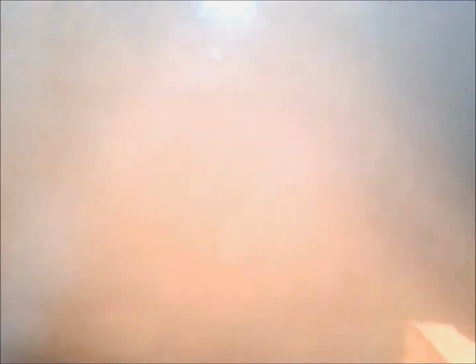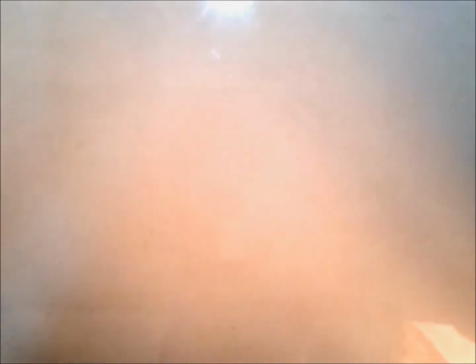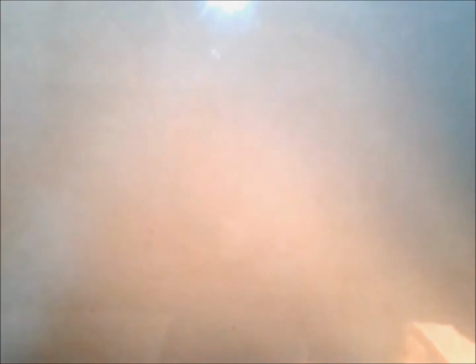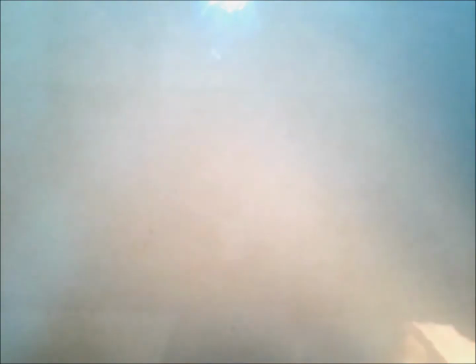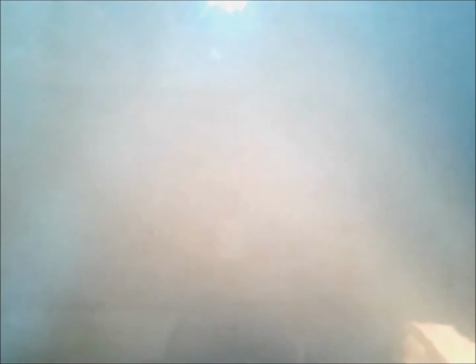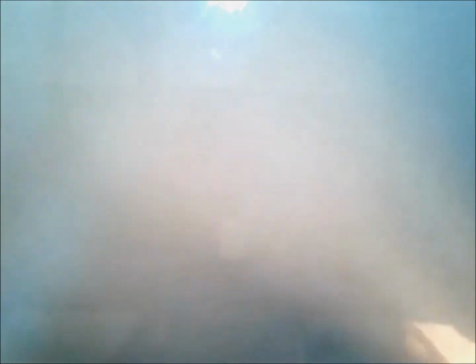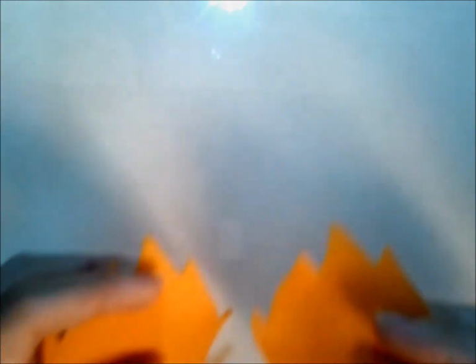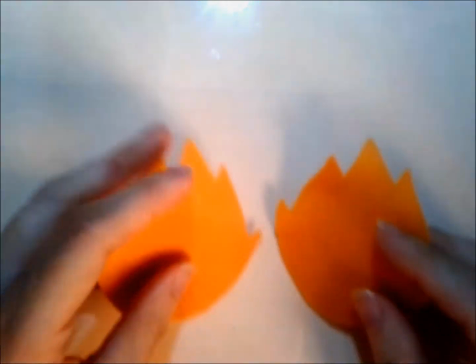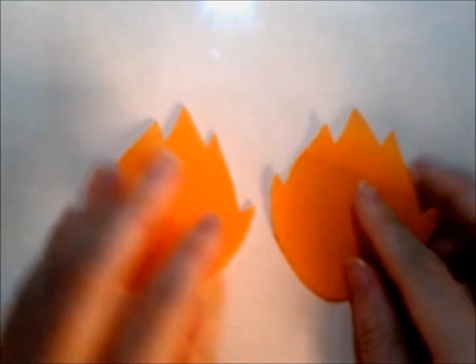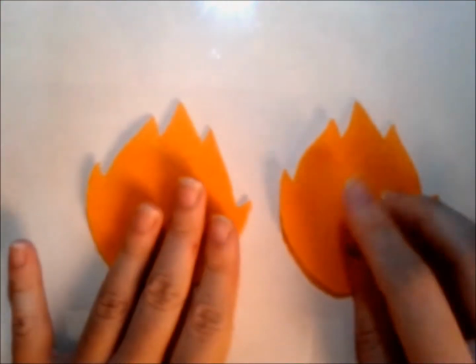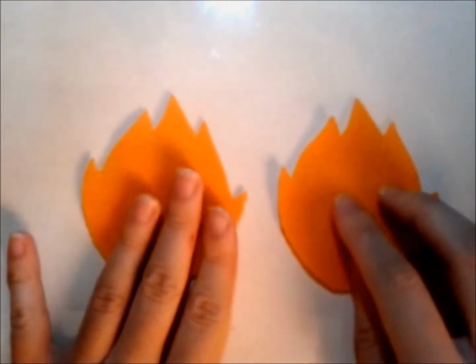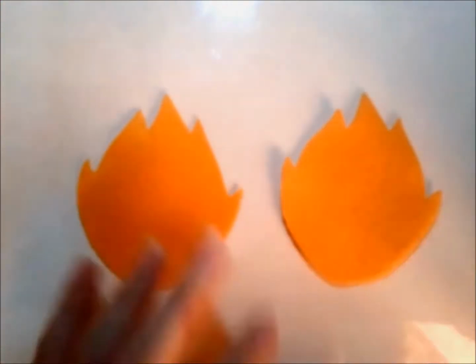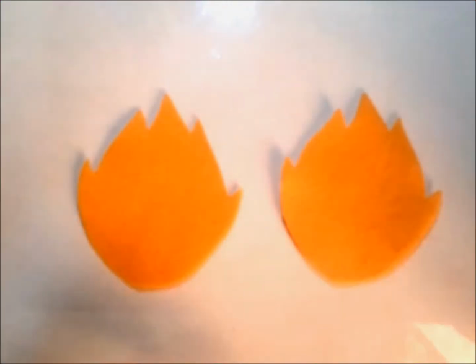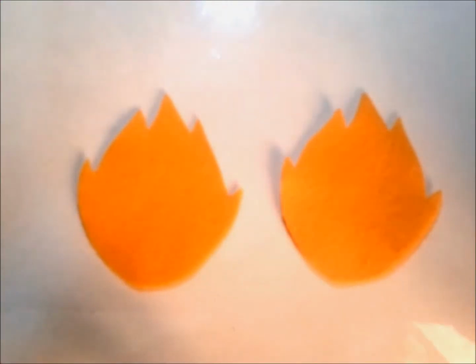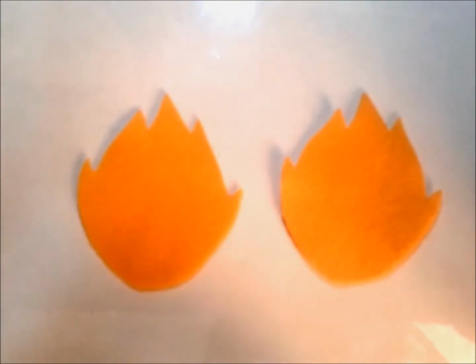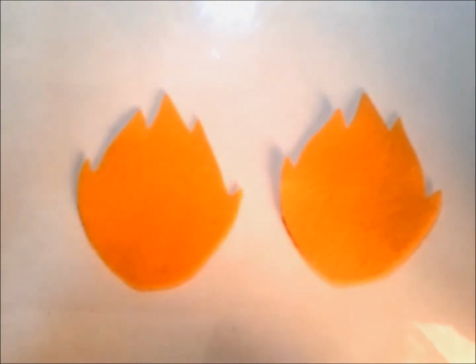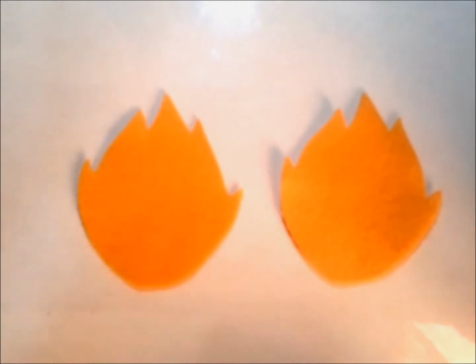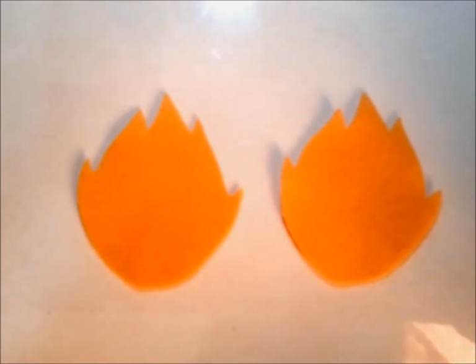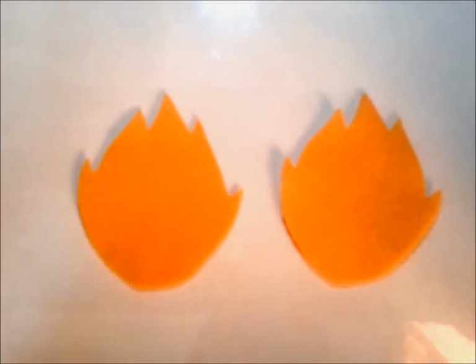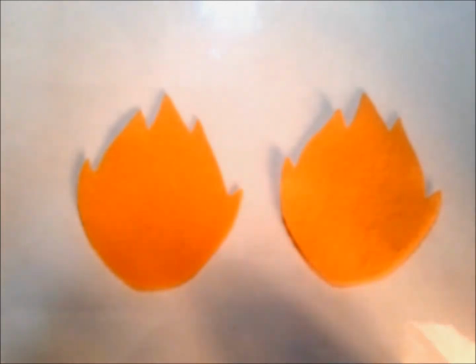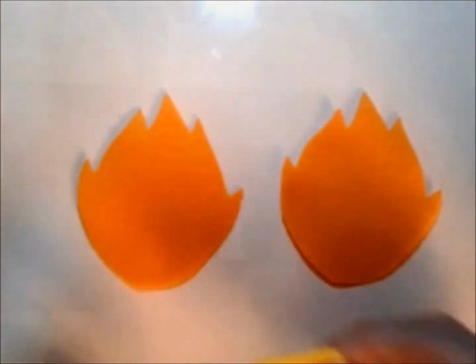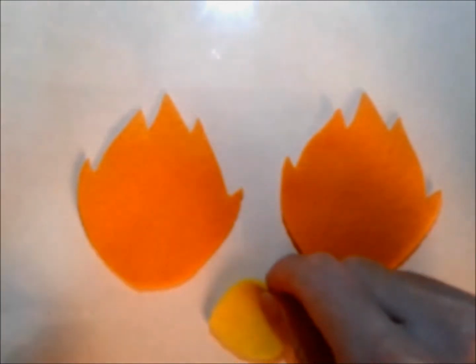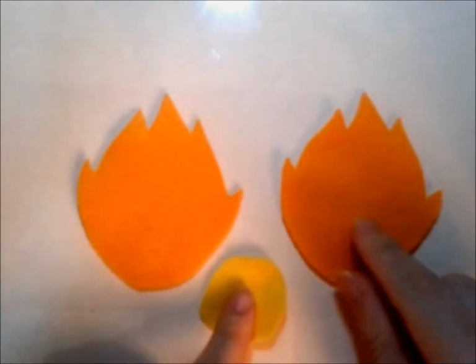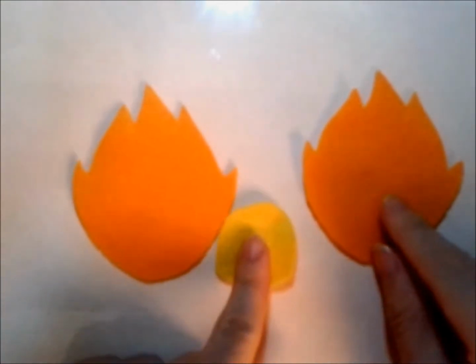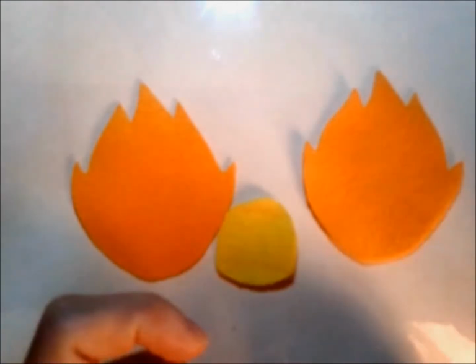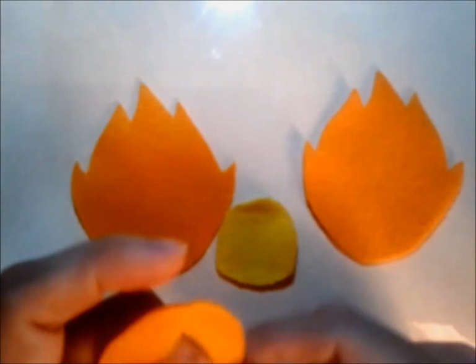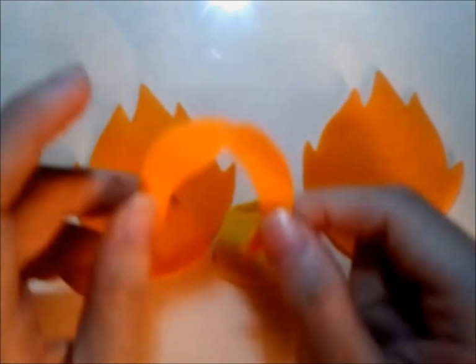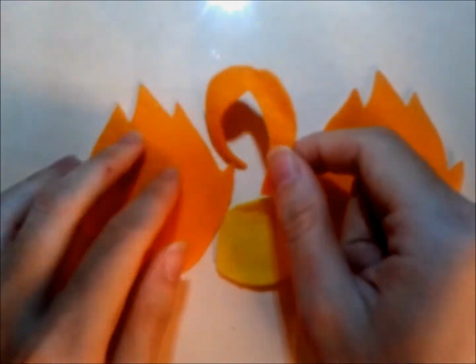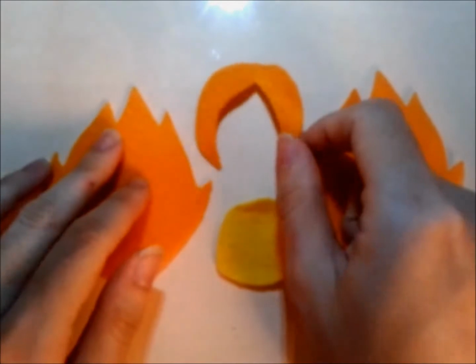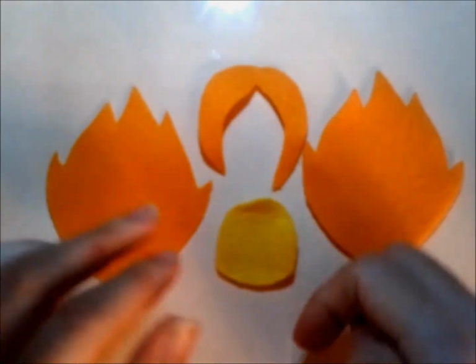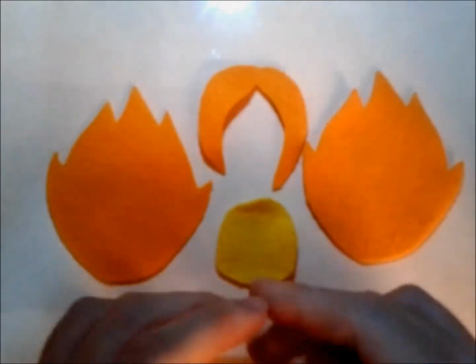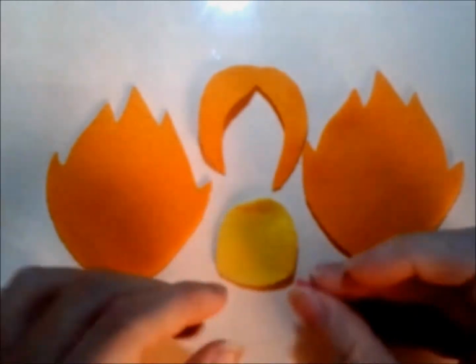The normal routine — cut out the templates. You will have this after cutting 2 of the headpiece and 1 of each of the face, the hair, and also the gem.